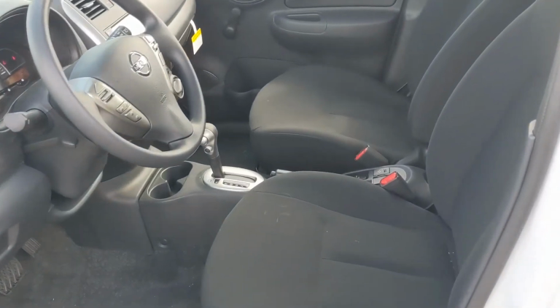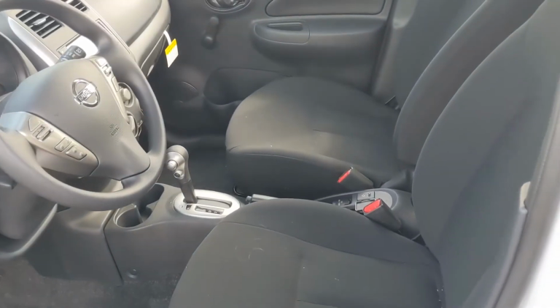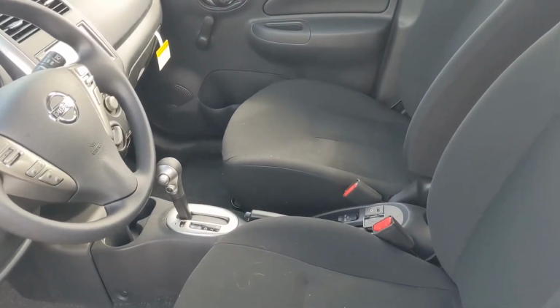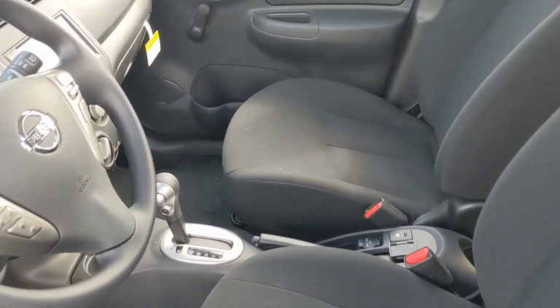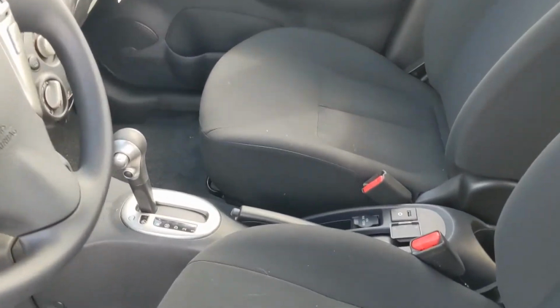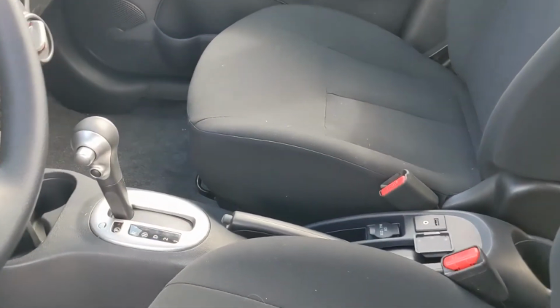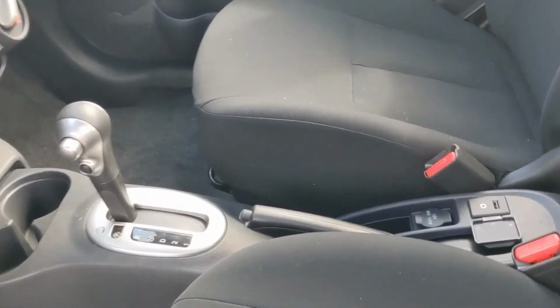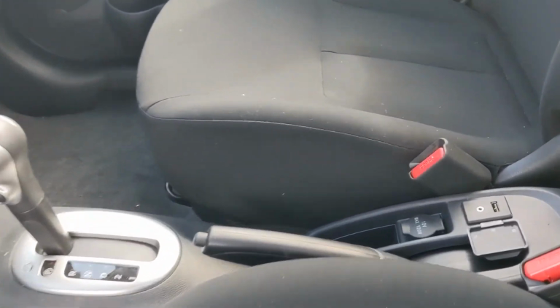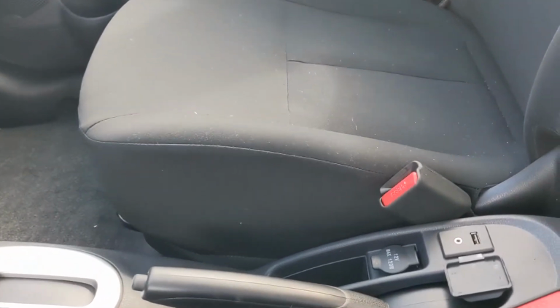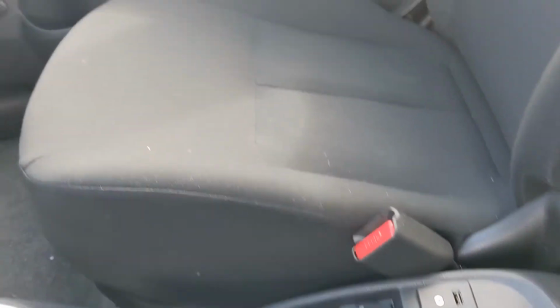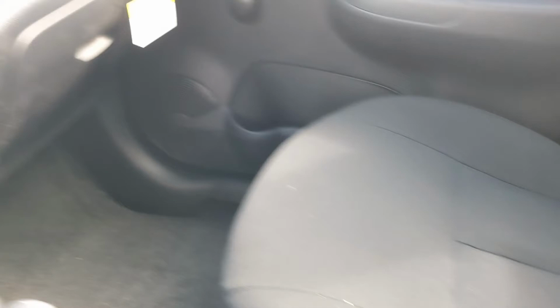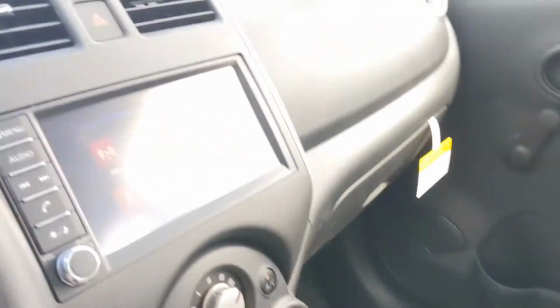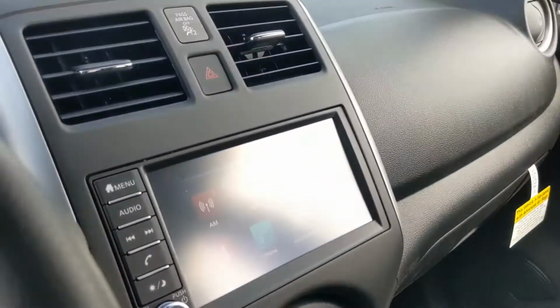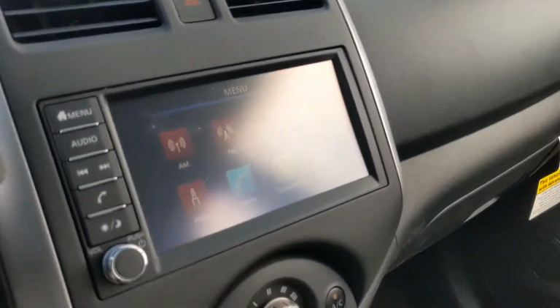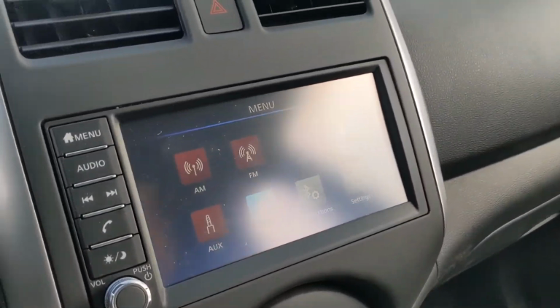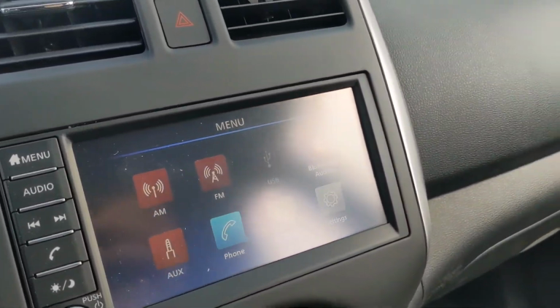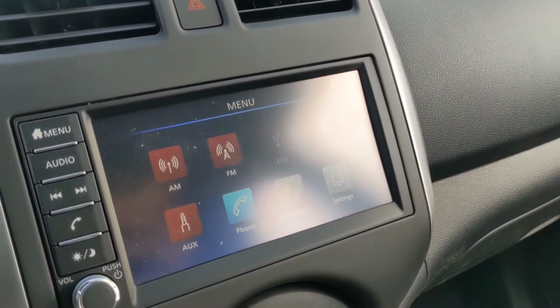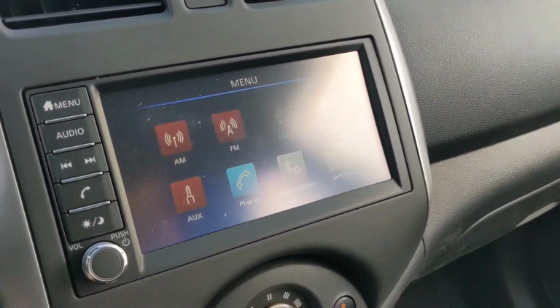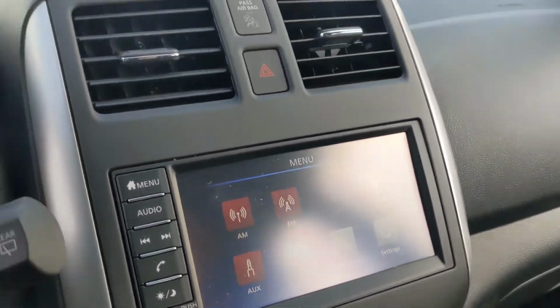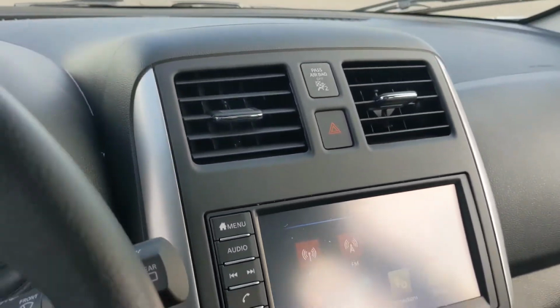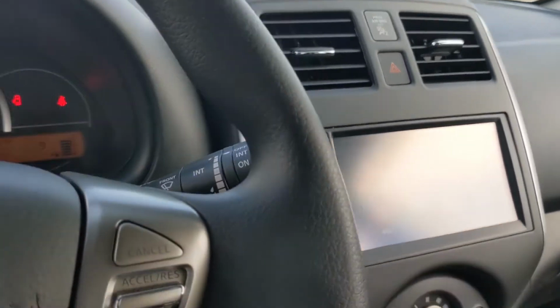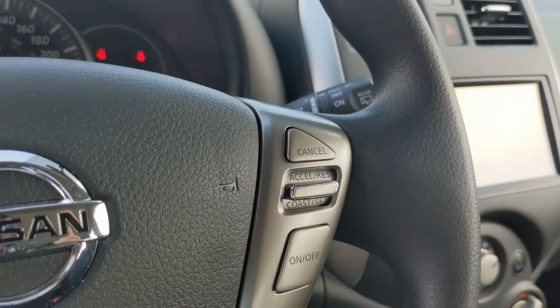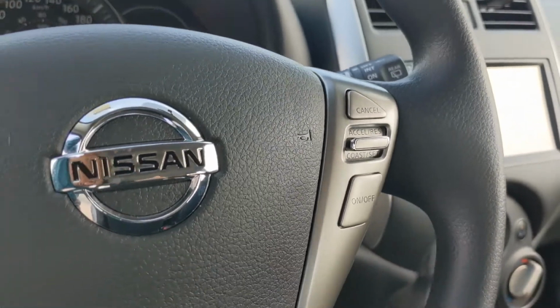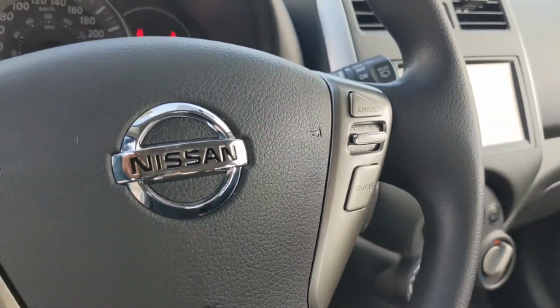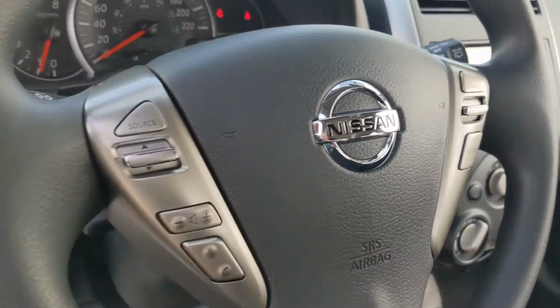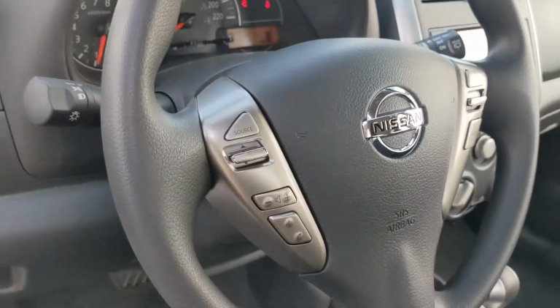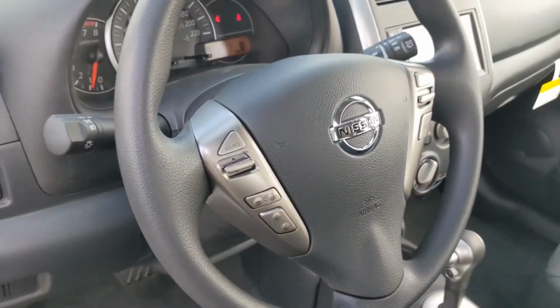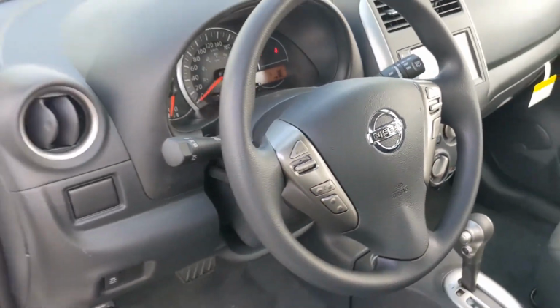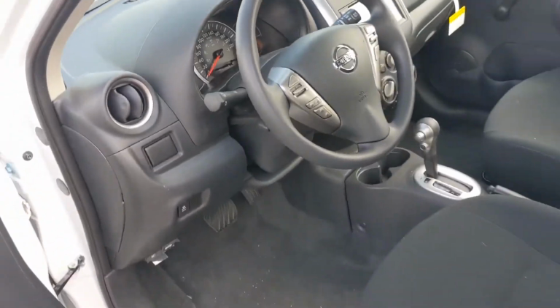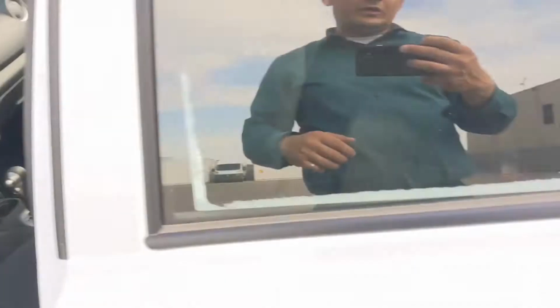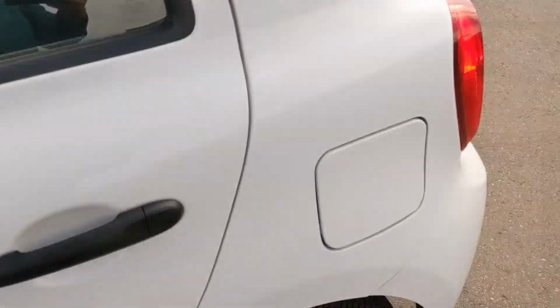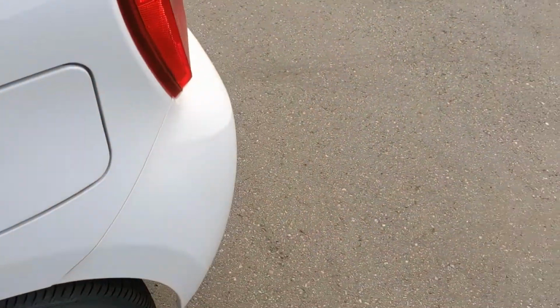On the inside, as you can see, nice comfortable cloth seating, the automatic transmission right there, USB ports to plug in your phone. You have that touch screen here that shows your backup camera as well. Control all your audio, cruise control, air conditioning, Bluetooth, and audio controls on the steering wheel.